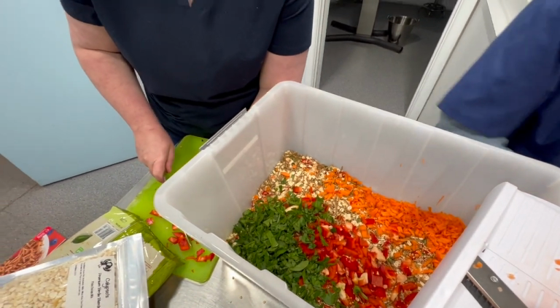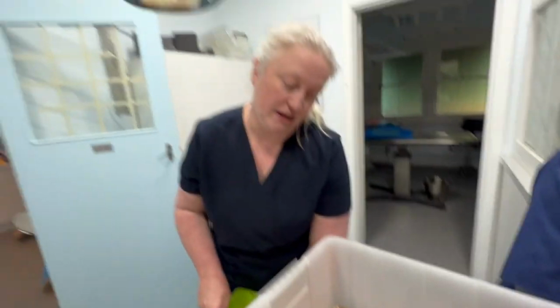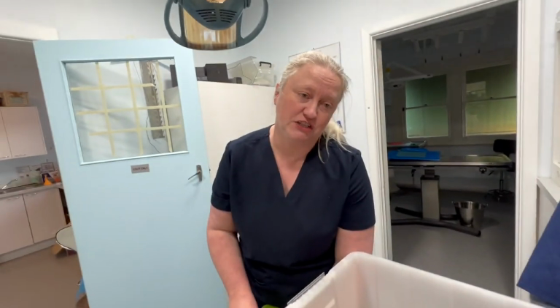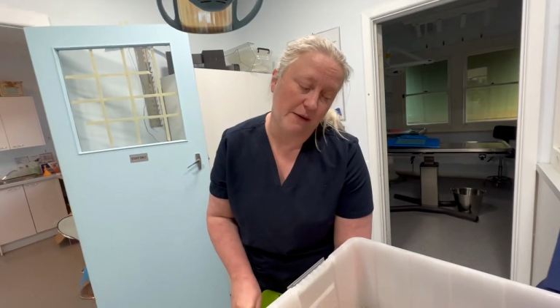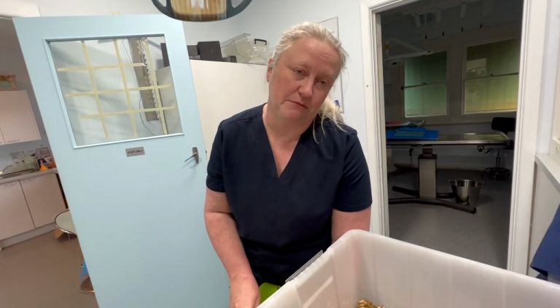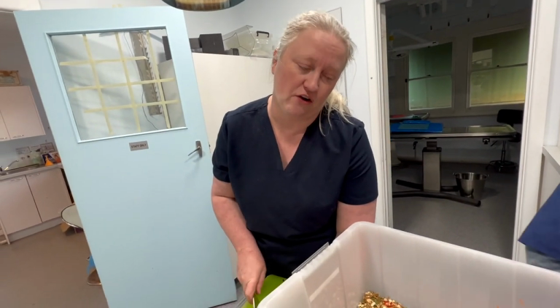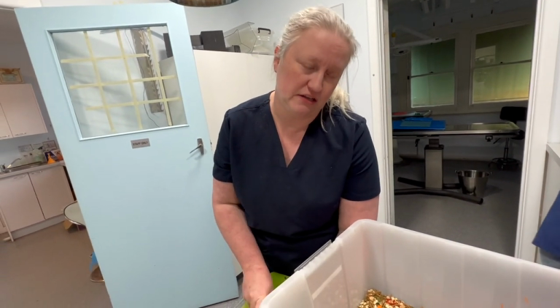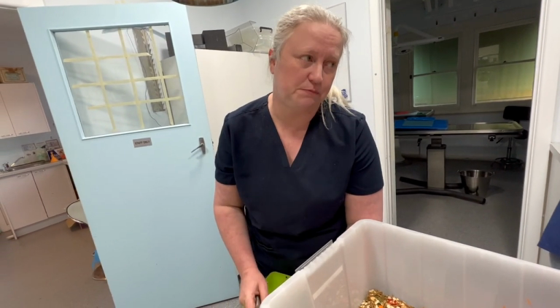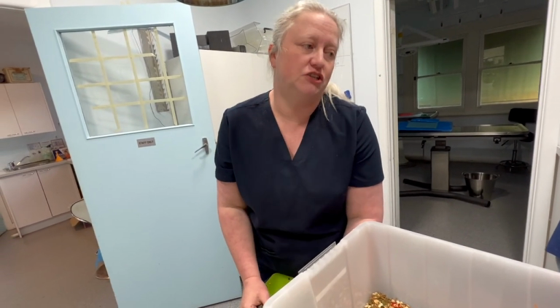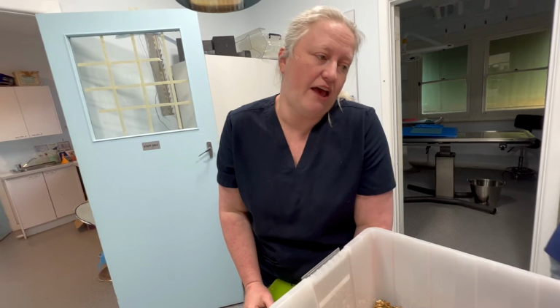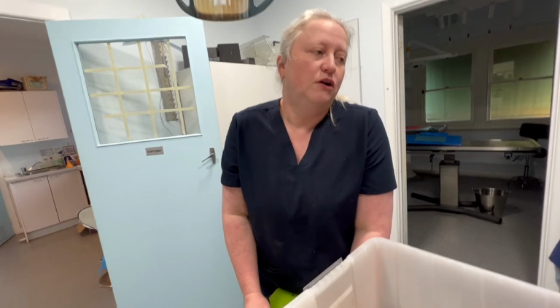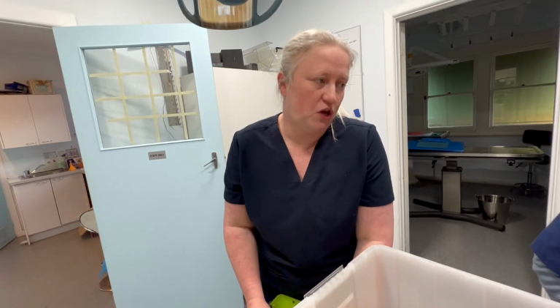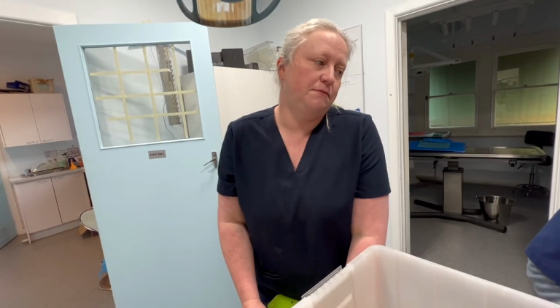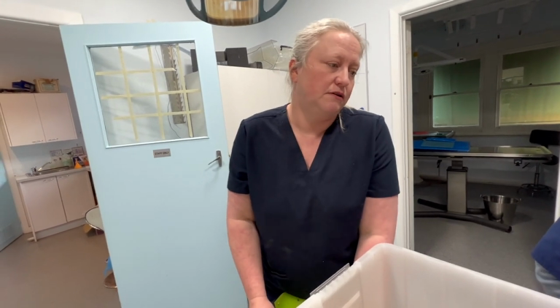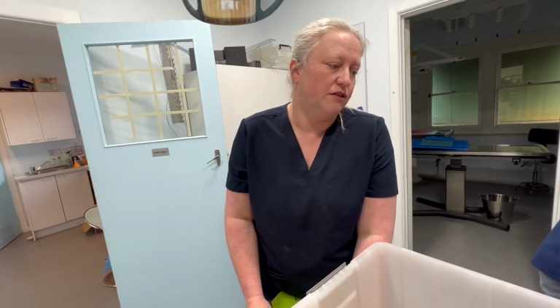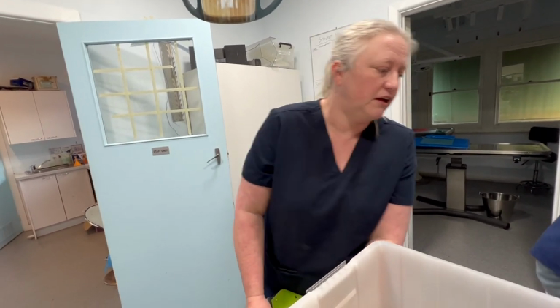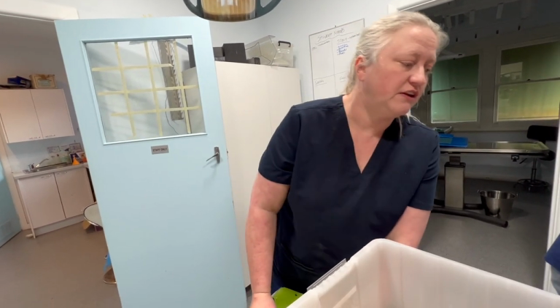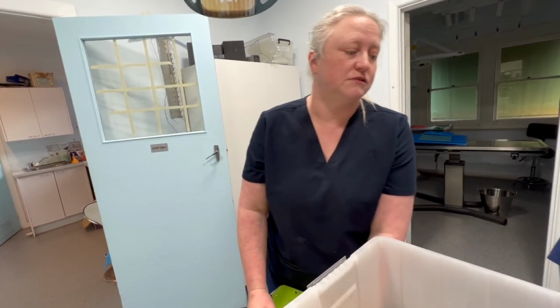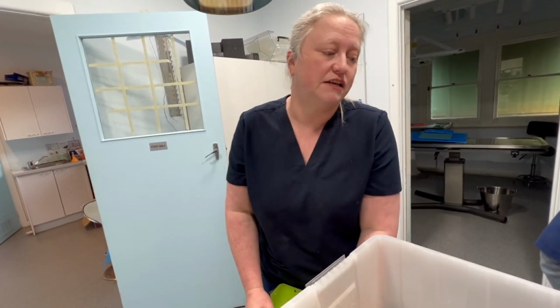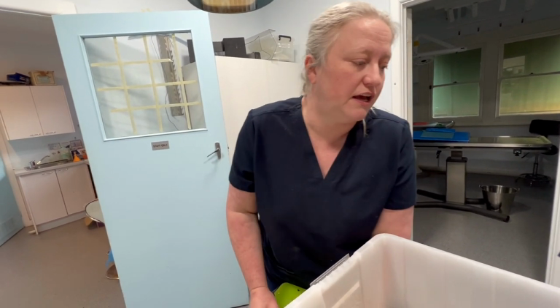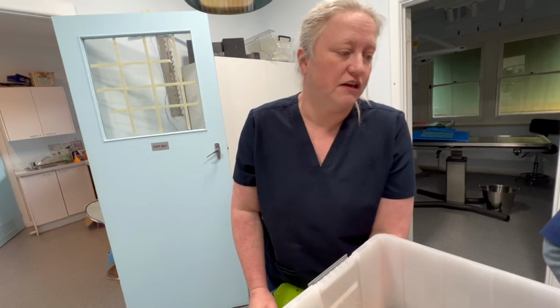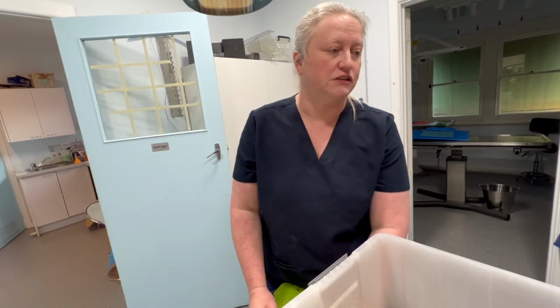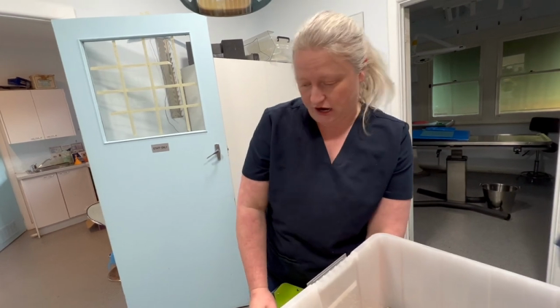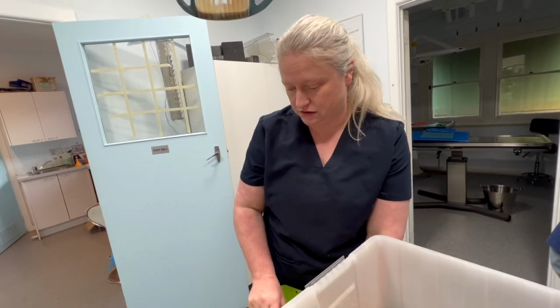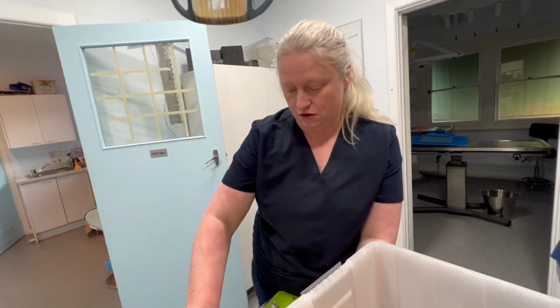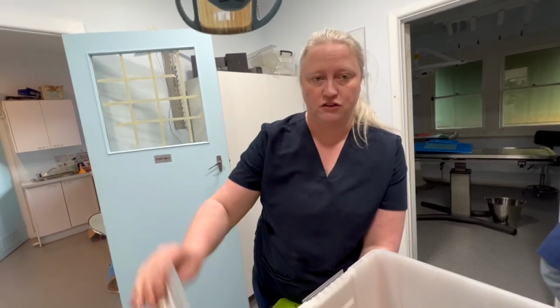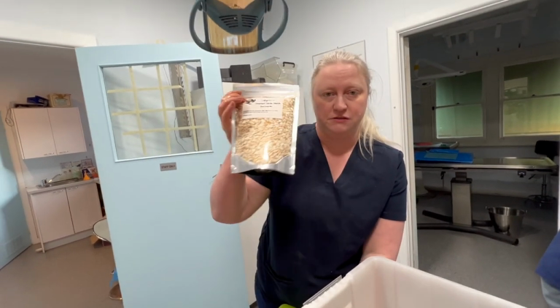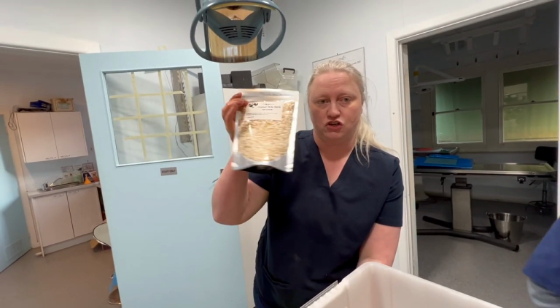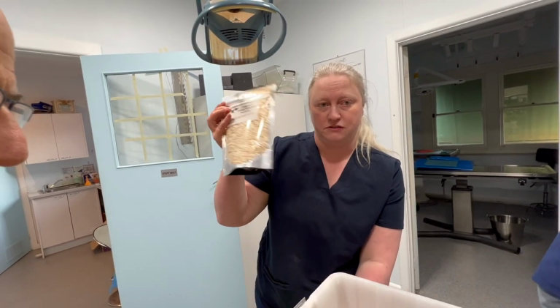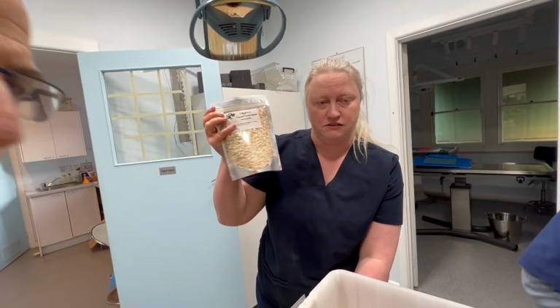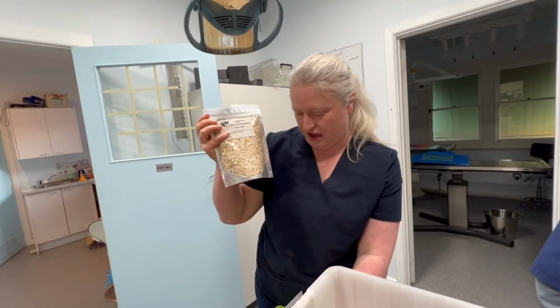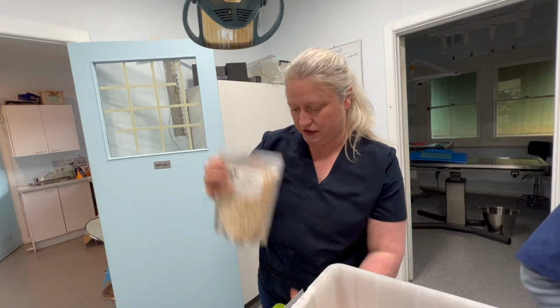We're adding different types of capsicum, carrots, spinach, kale, turnips. I think we even have some zucchinis in here. There's different sprouts. We've got the Calypso's chop boosters that we add from the clinic.